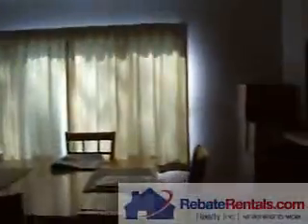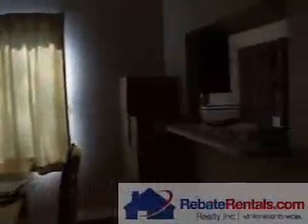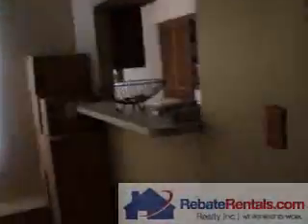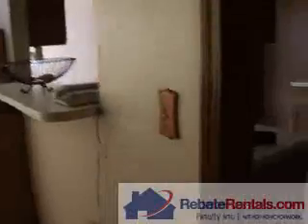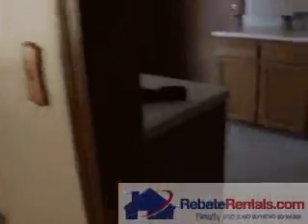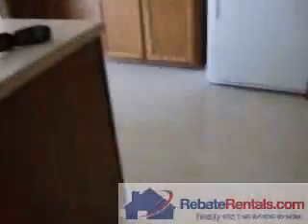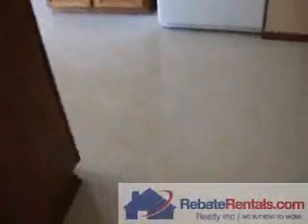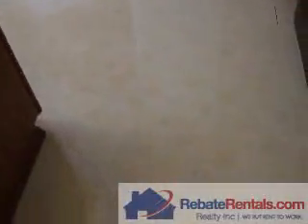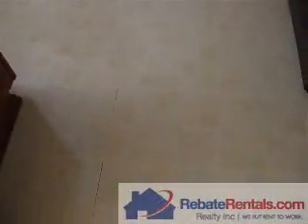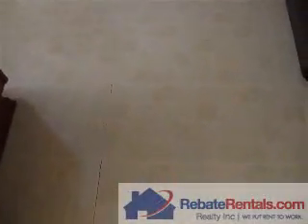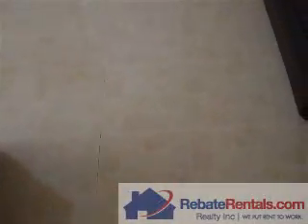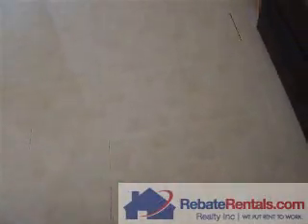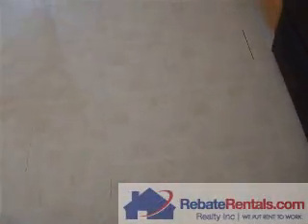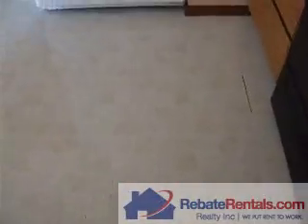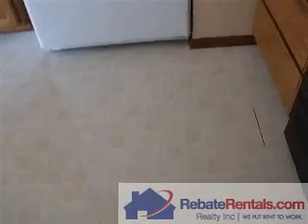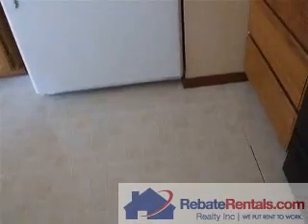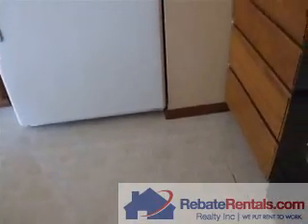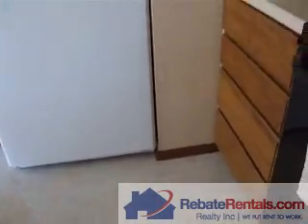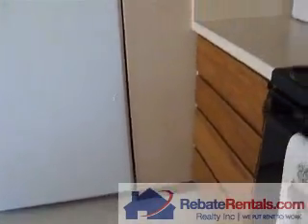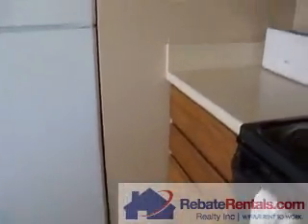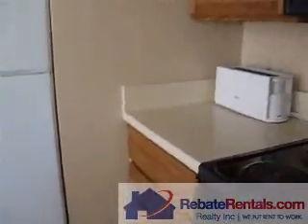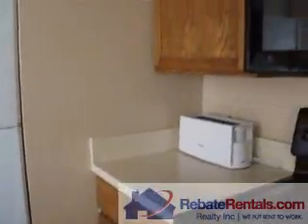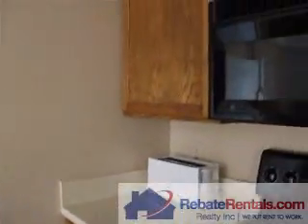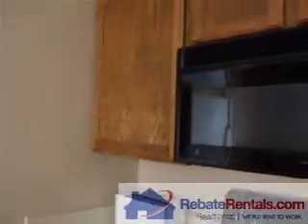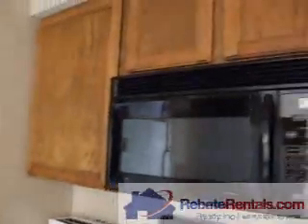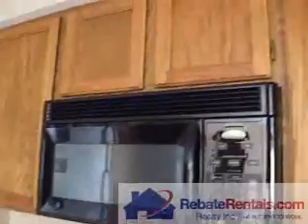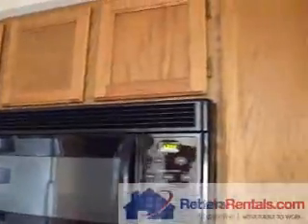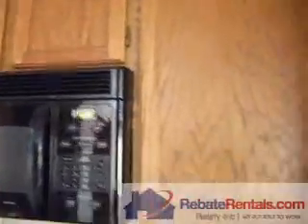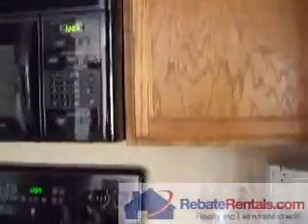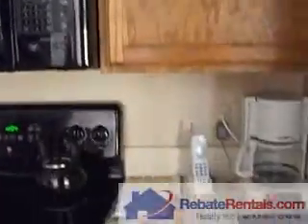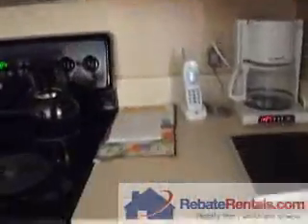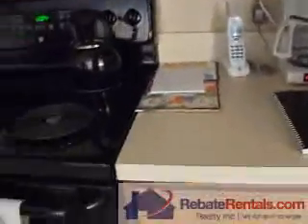Off the dining room, here is the kitchen. The kitchen has tile, oak cabinetry, and updated appliances.